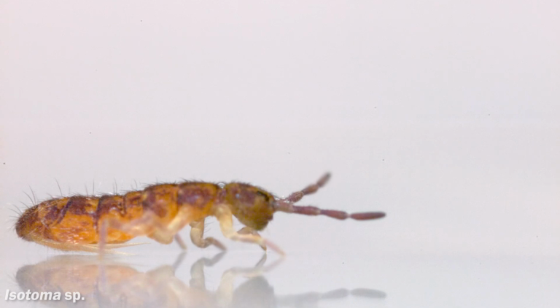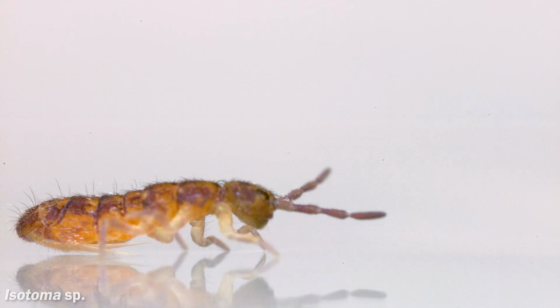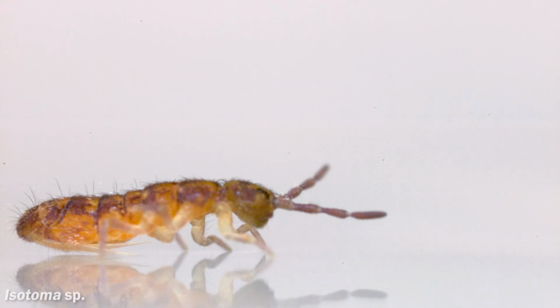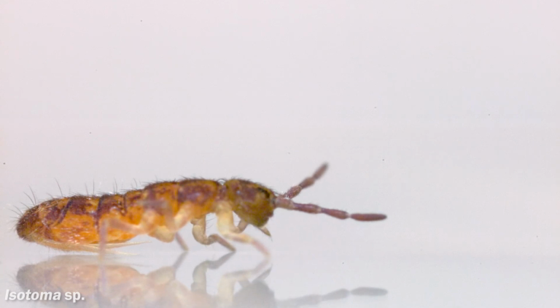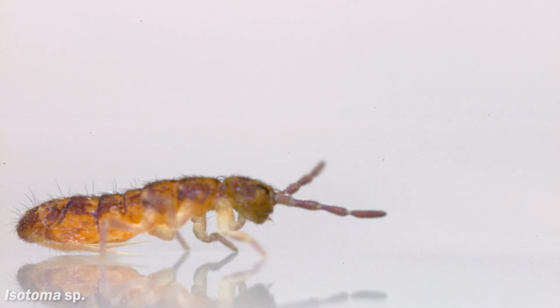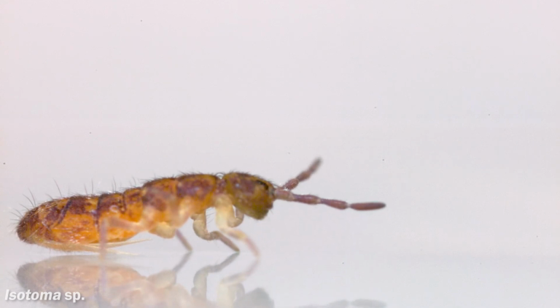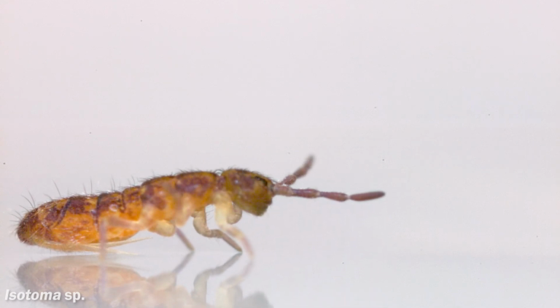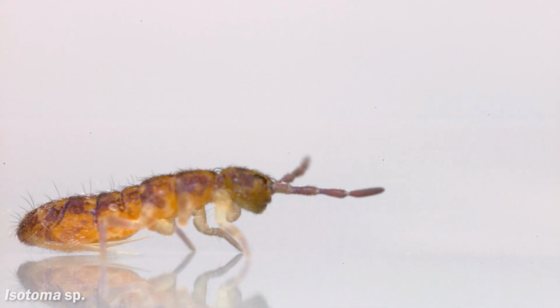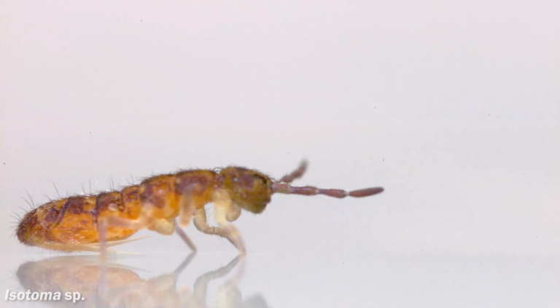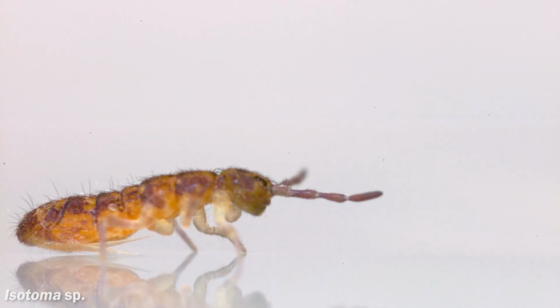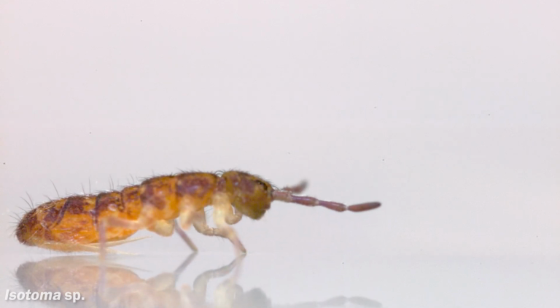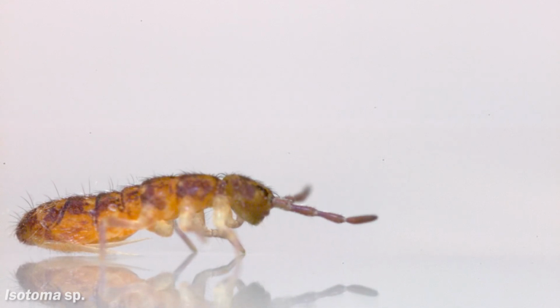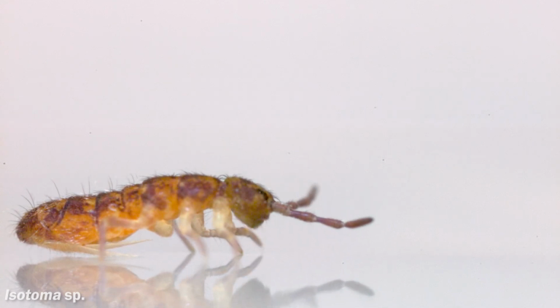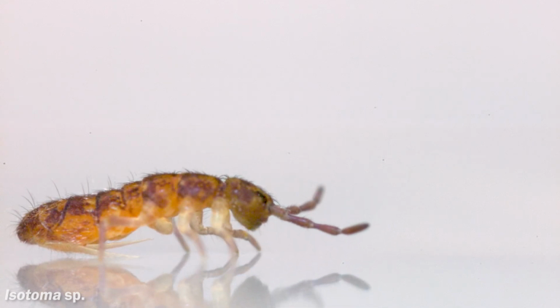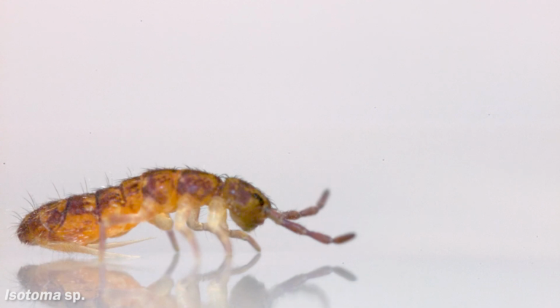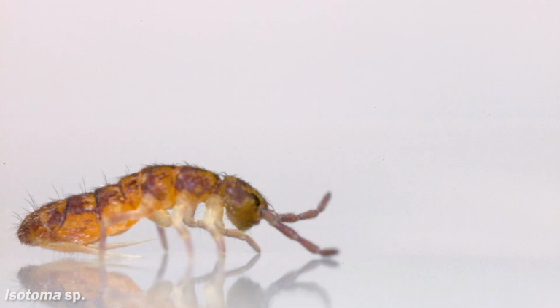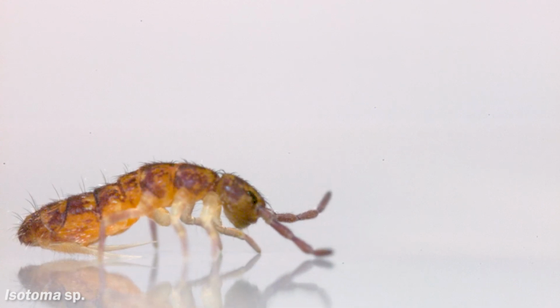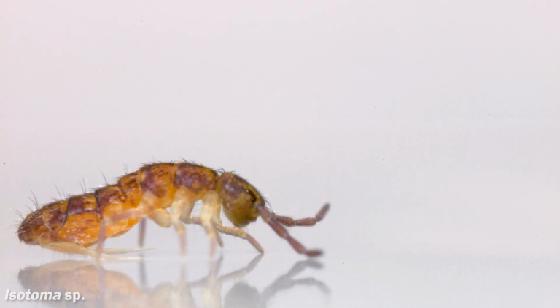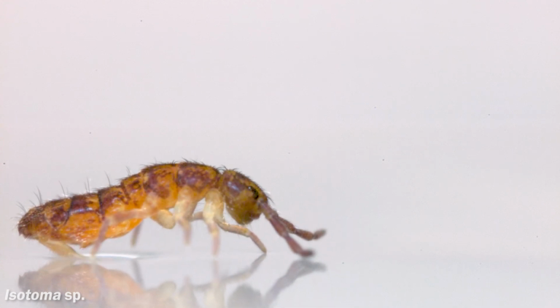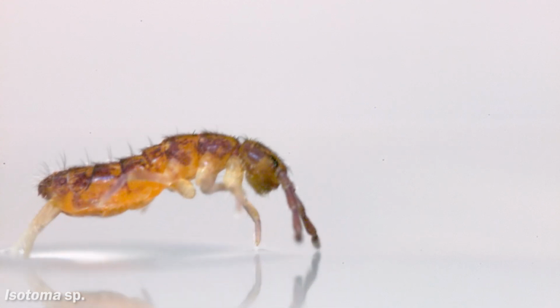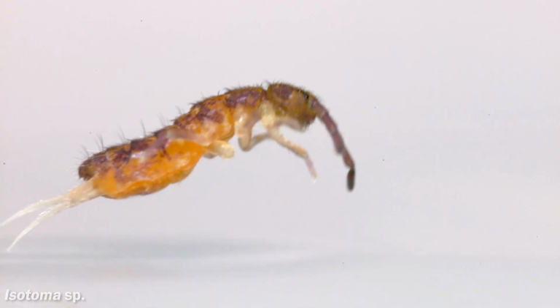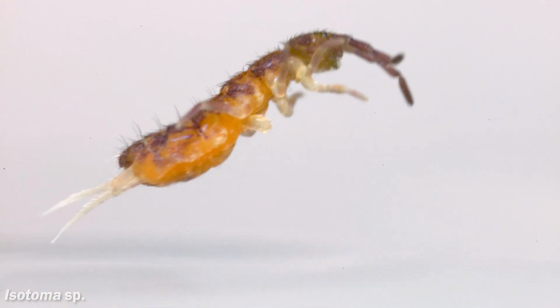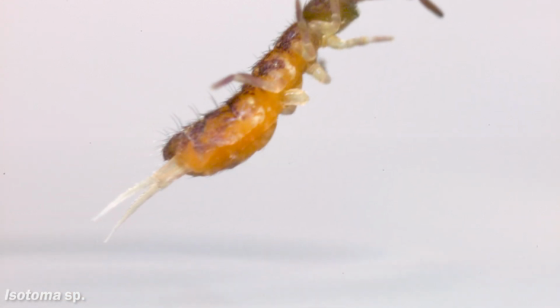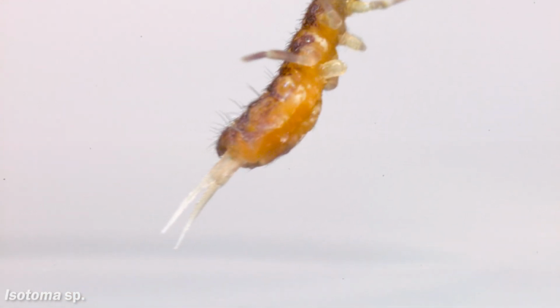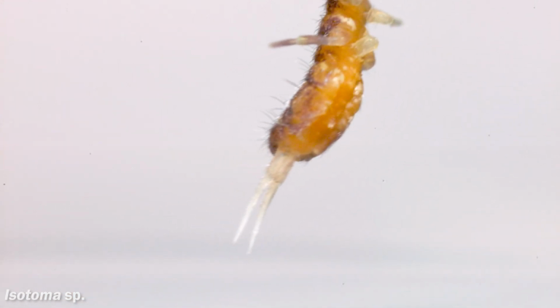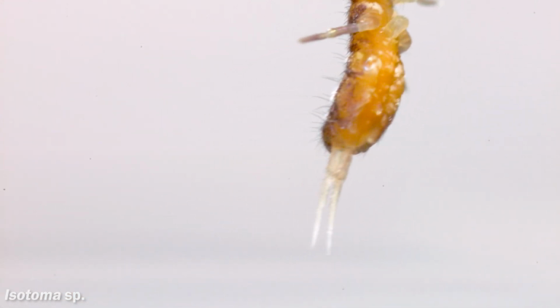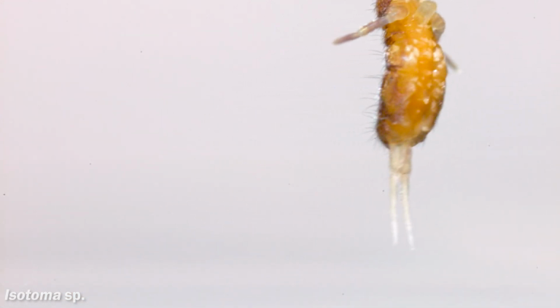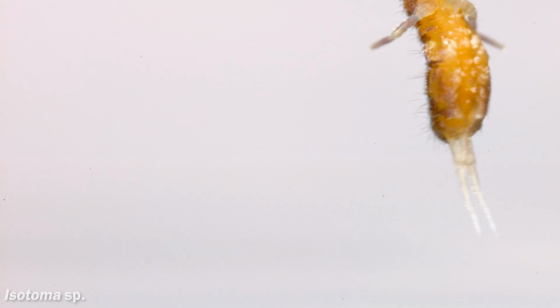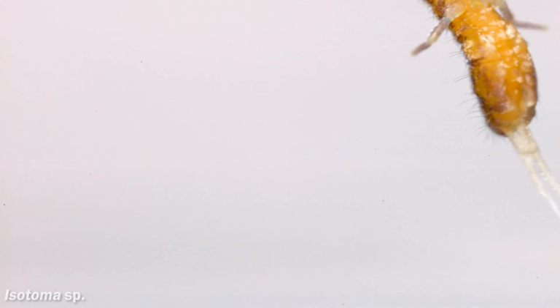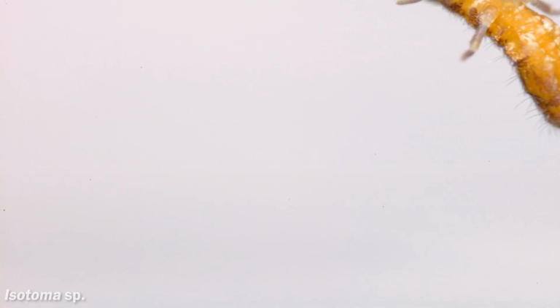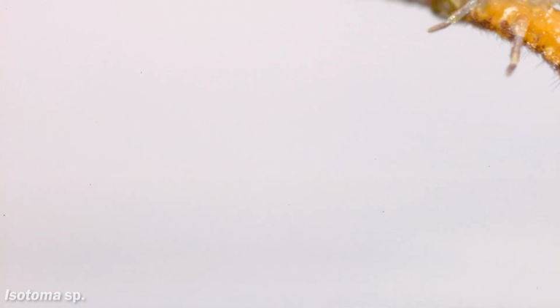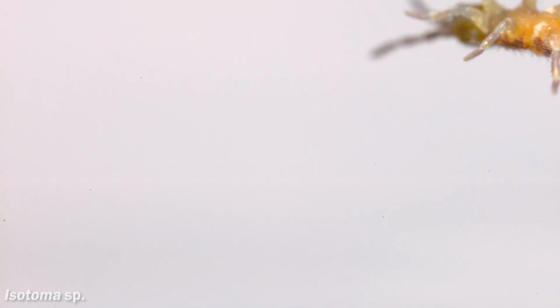This is a springtail standing on water. It's a tiny creature only about two and a half millimeters long, but it can do this — flick its spring-loaded tail down to deform the water surface and fling itself up and away.